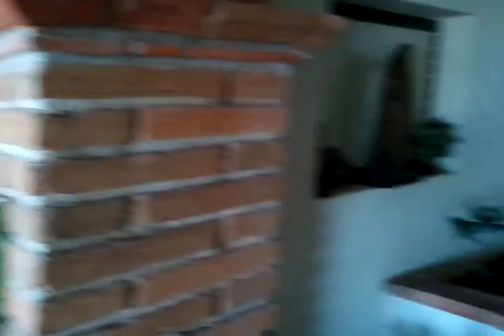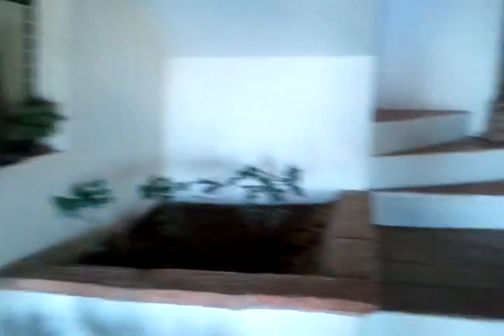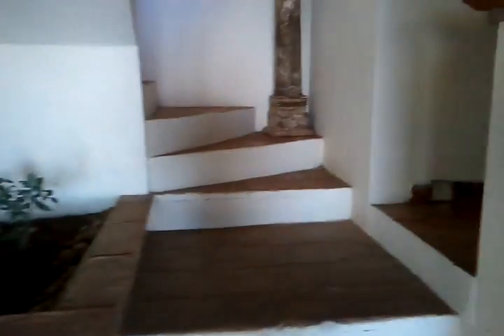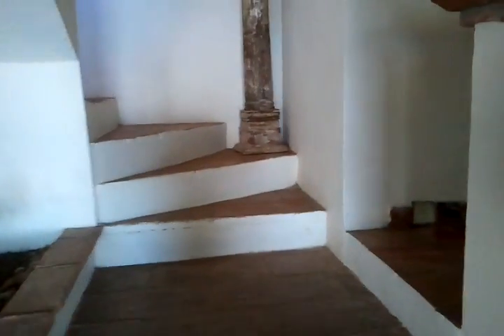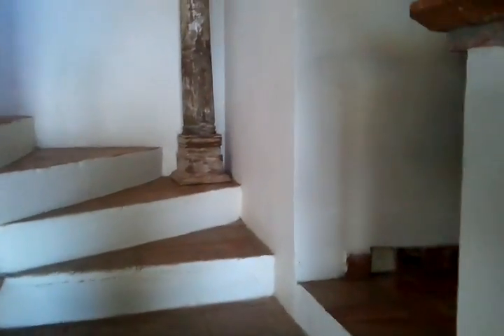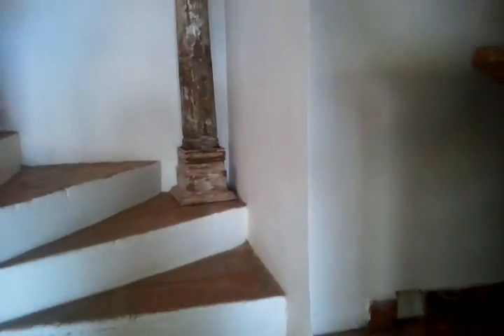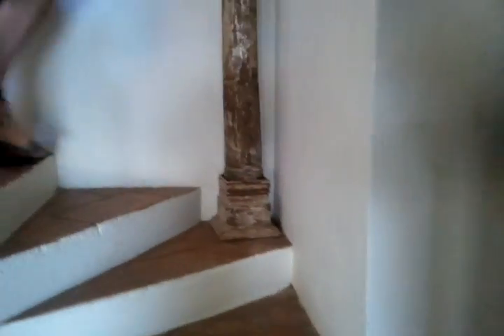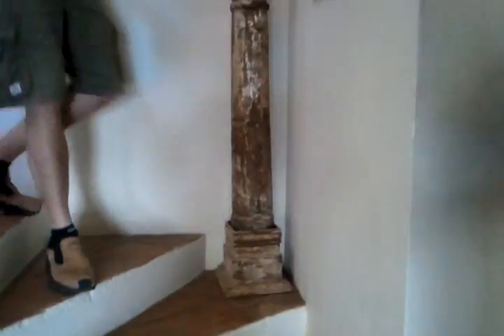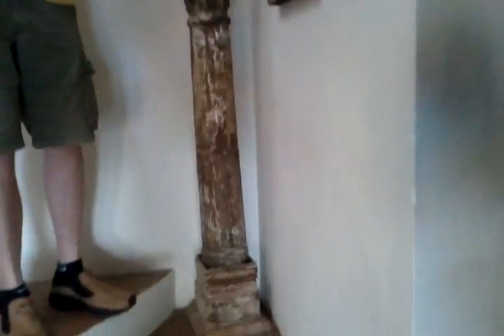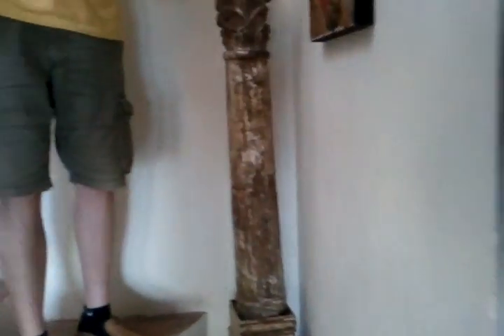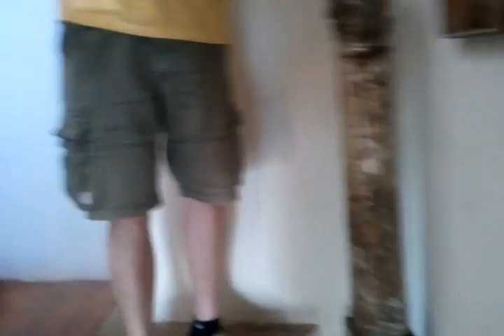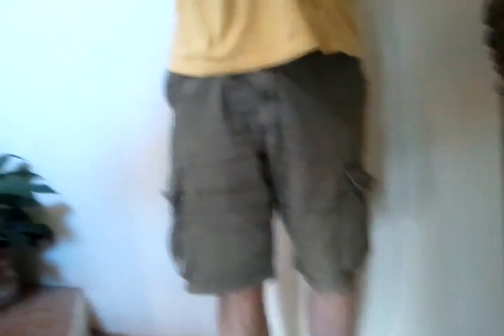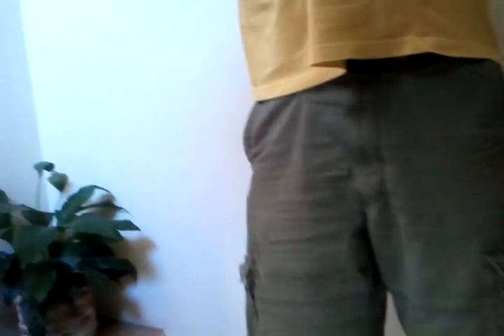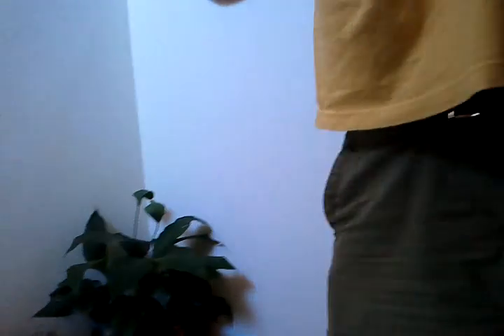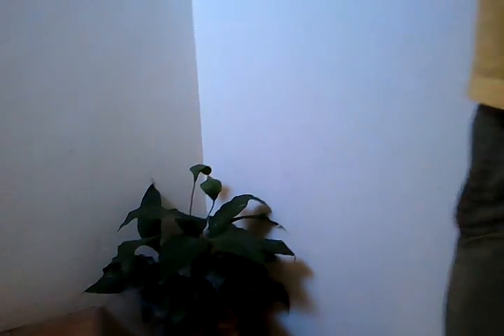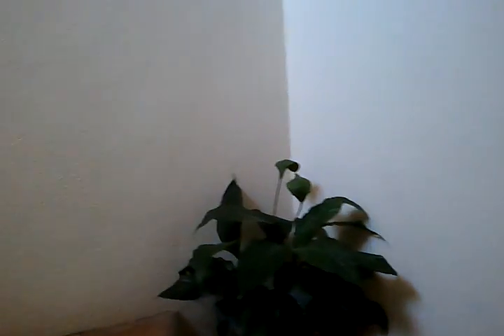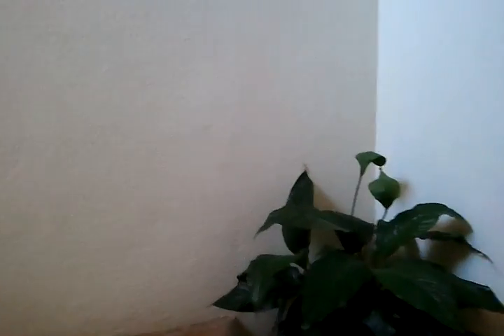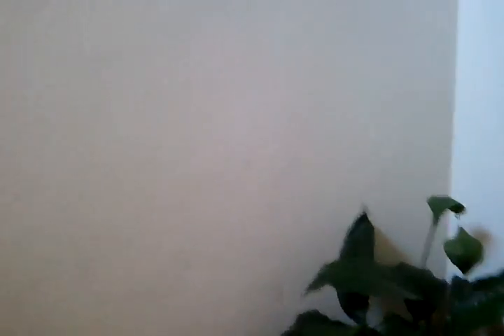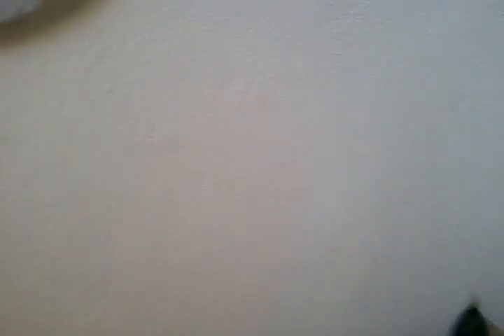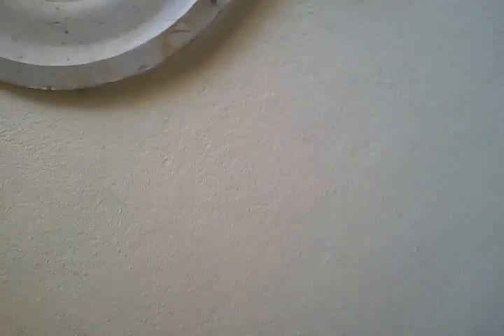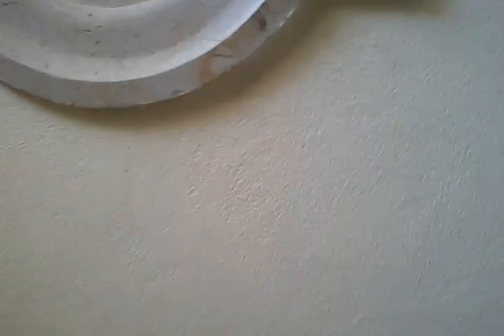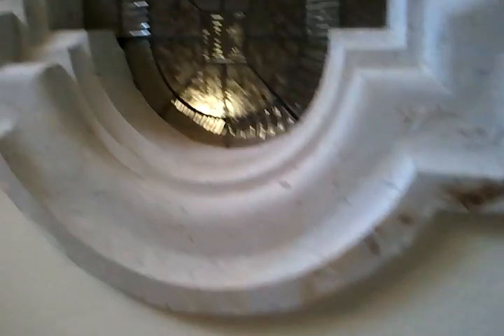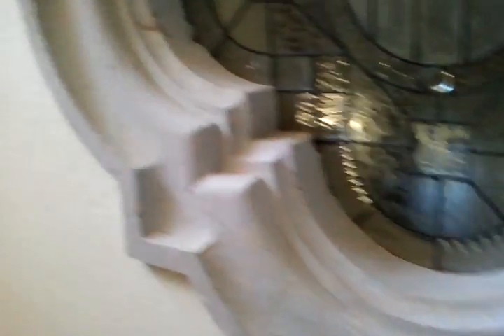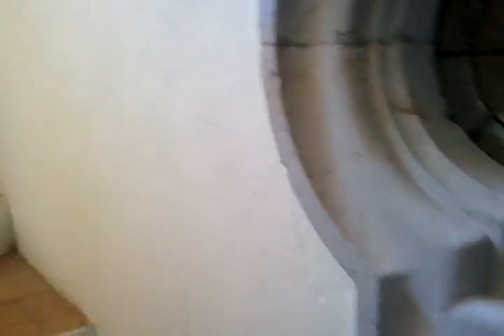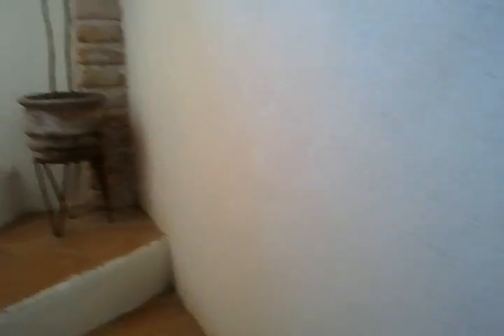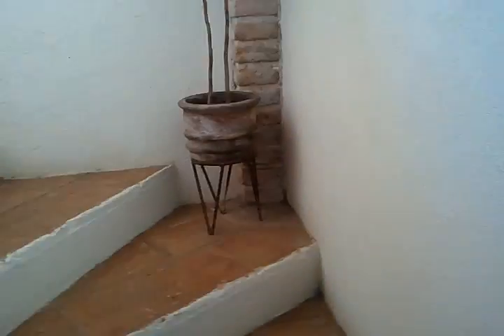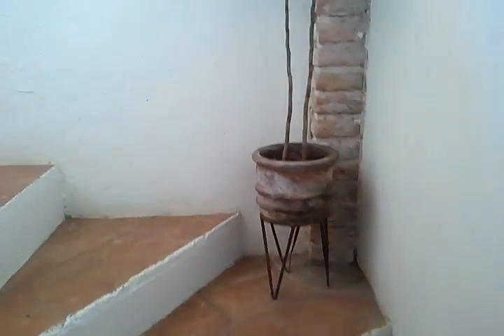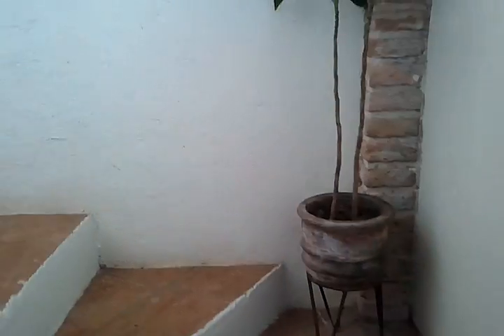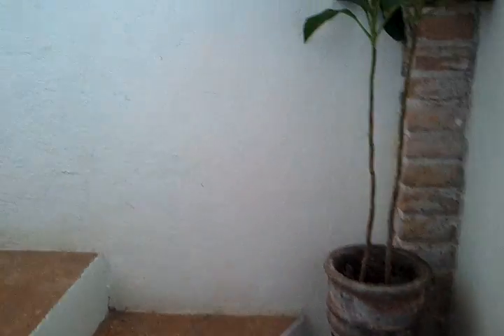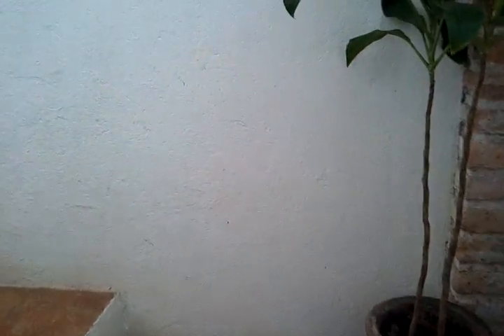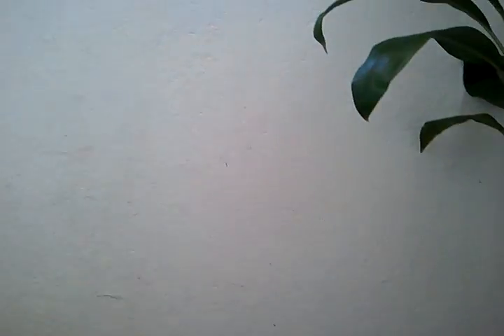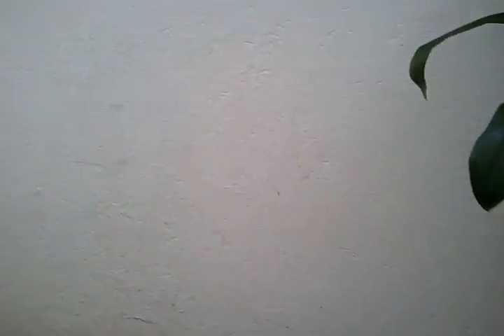And now we're going up the stairs. That's Jim's legs. There are no — David's legs. Who can tell? All these white boy legs look alike. Going up the stairs.